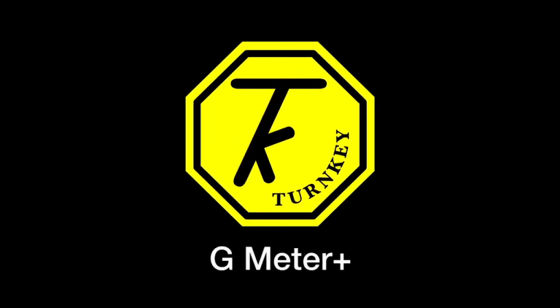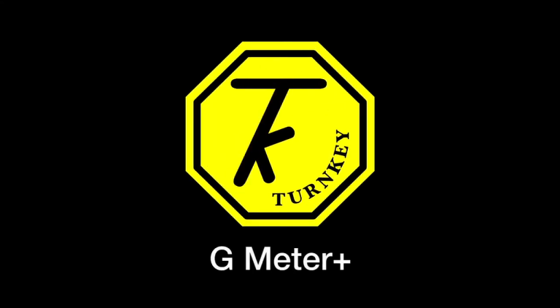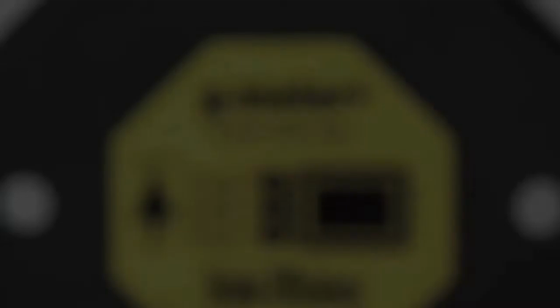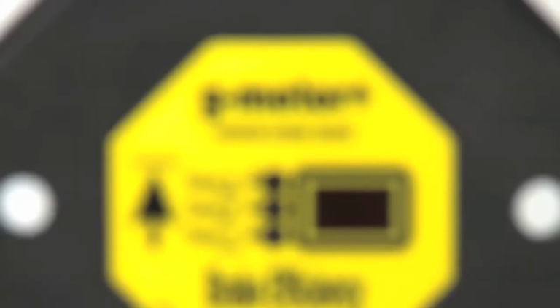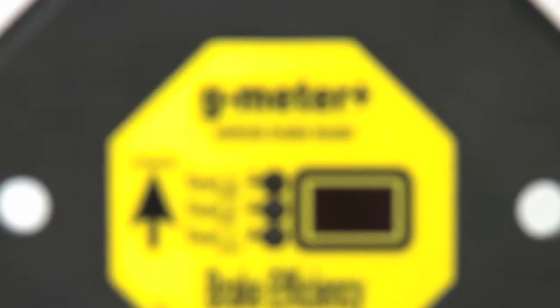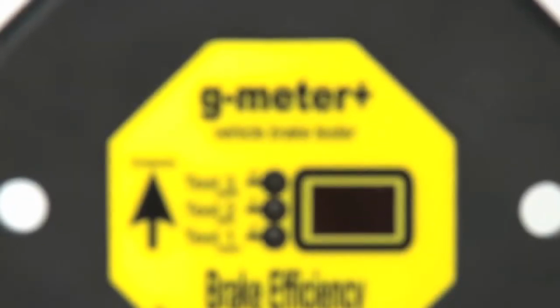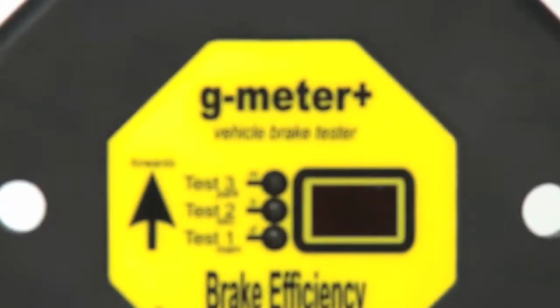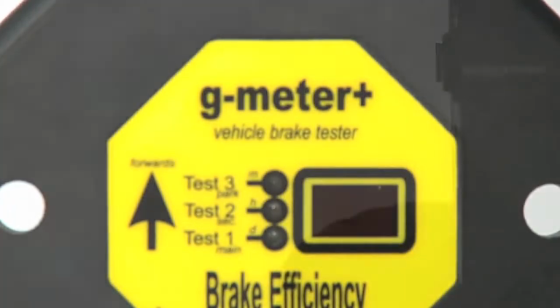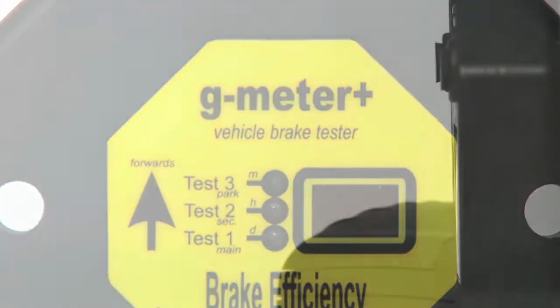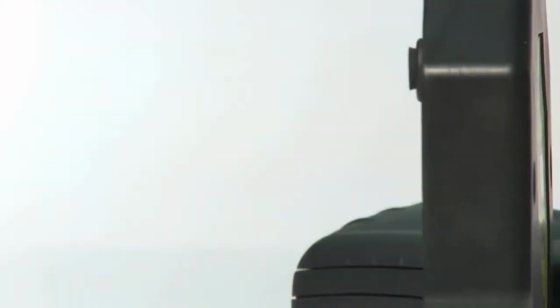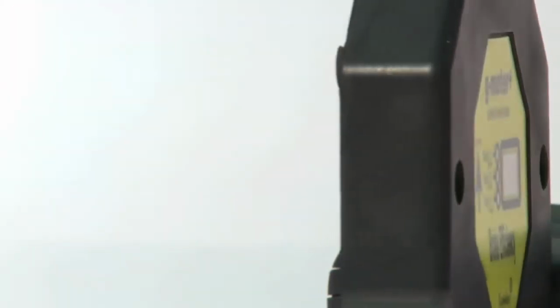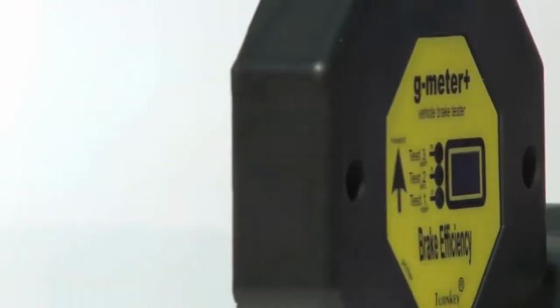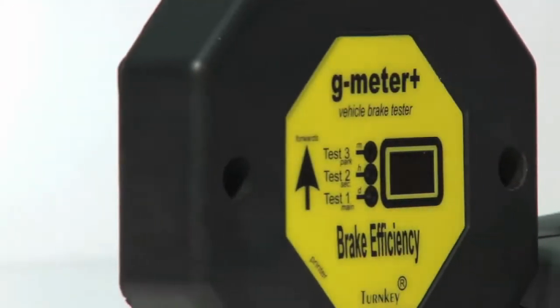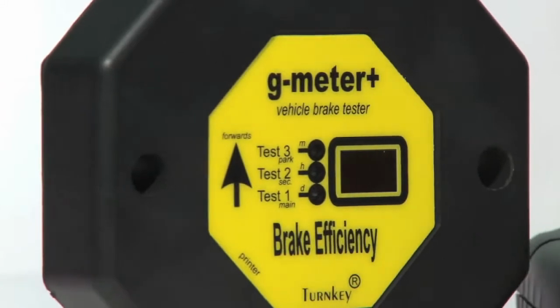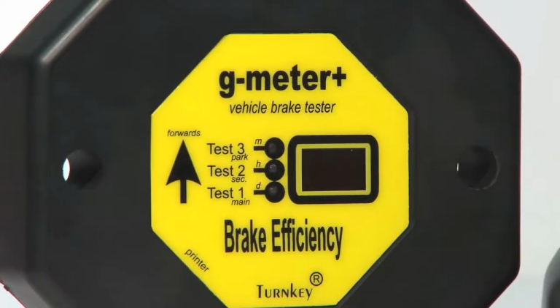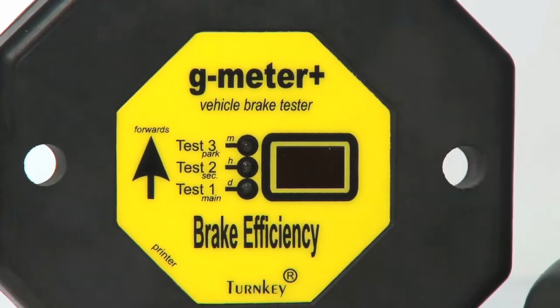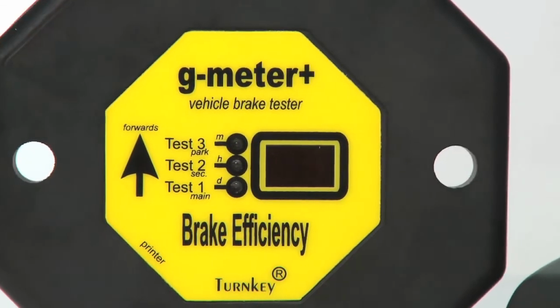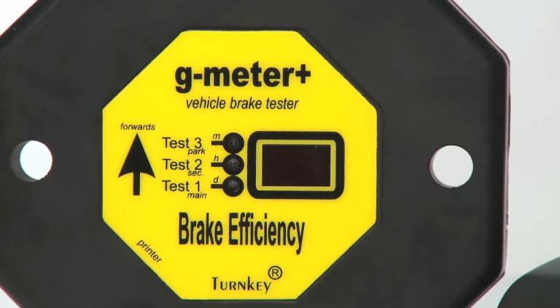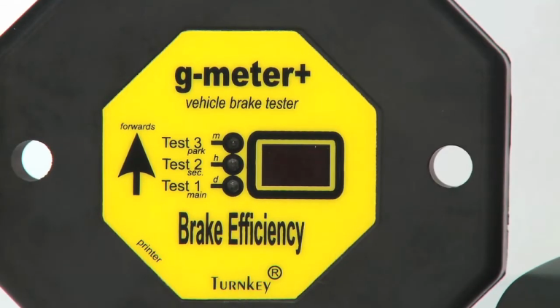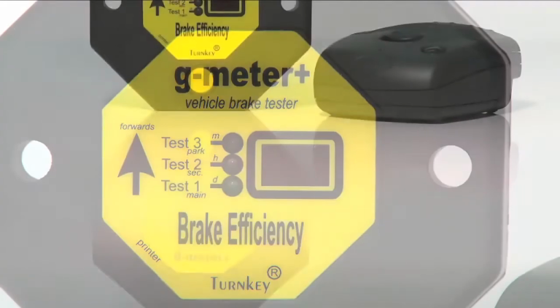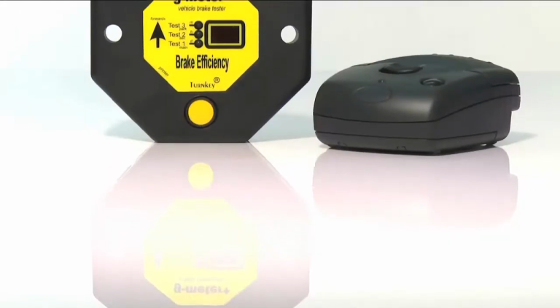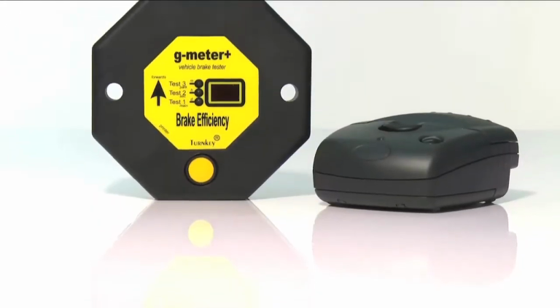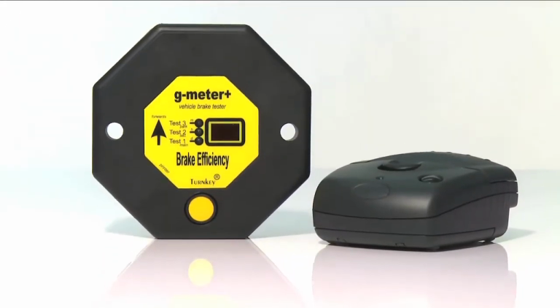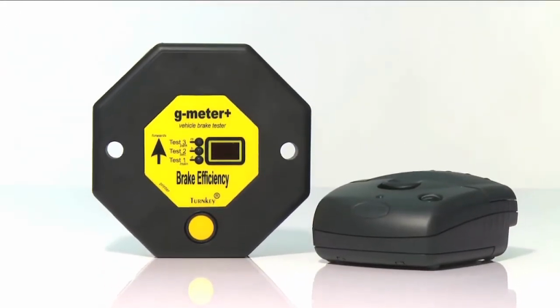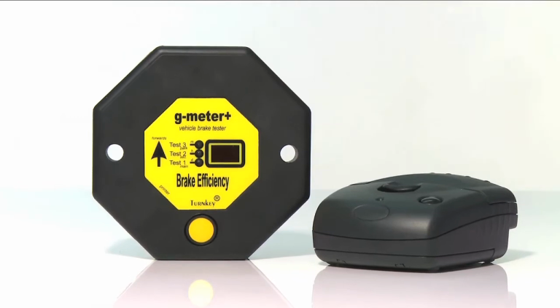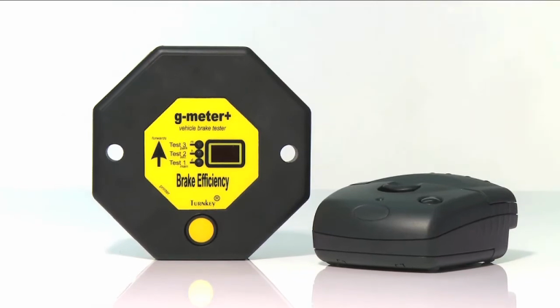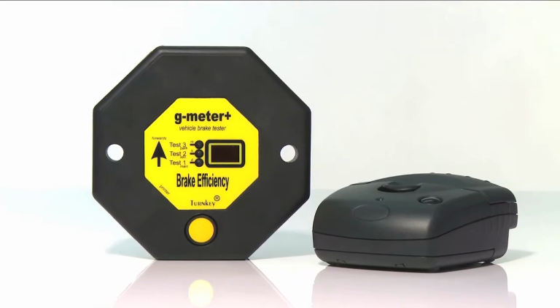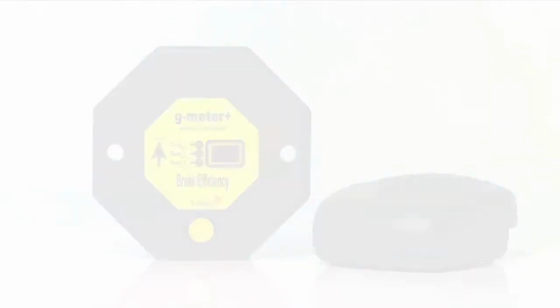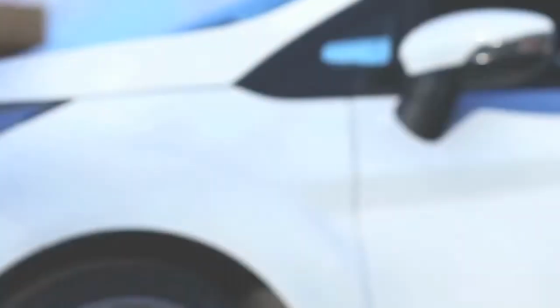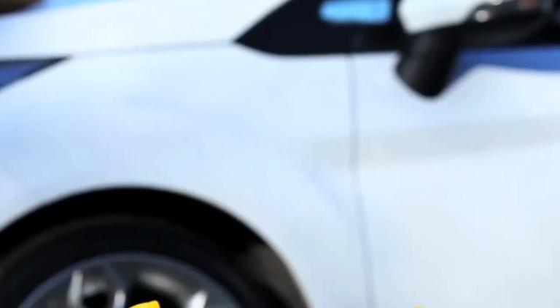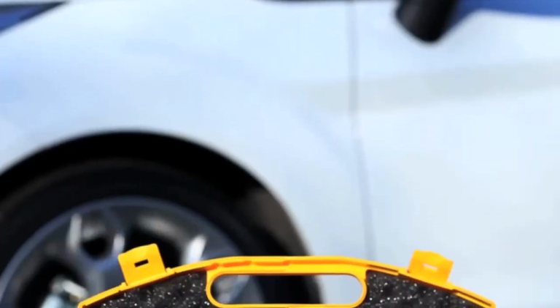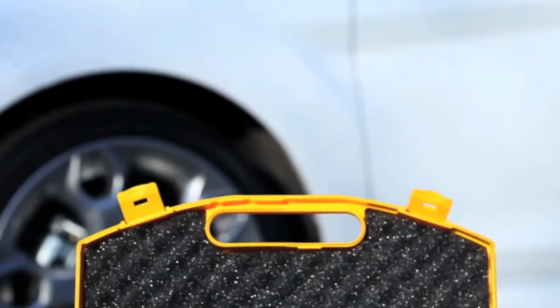The G-Meter is designed to be used for all statutory annual MOT brake performance testing of all classes of vehicles, in accordance with the Motor Vehicle Regulations 1981 as amended and Goods Vehicles Plating and Testing Regulations 1998 as amended.